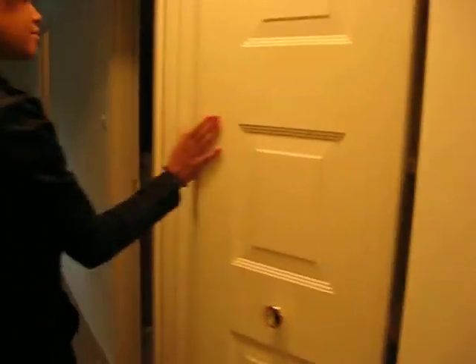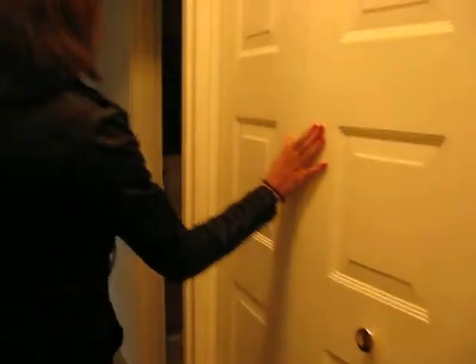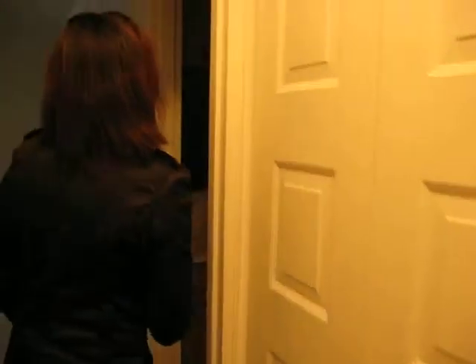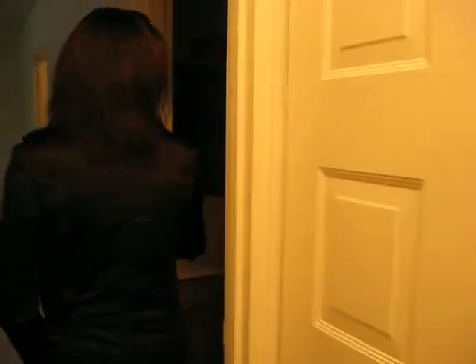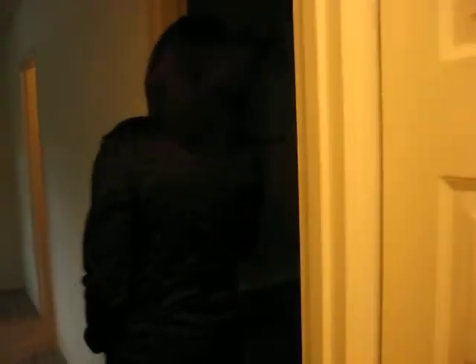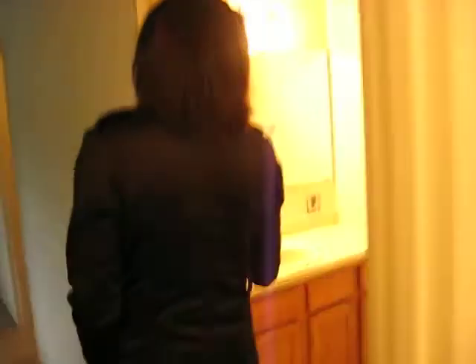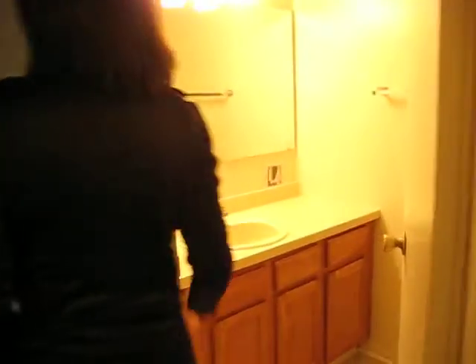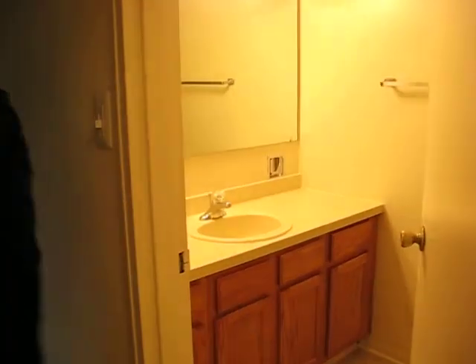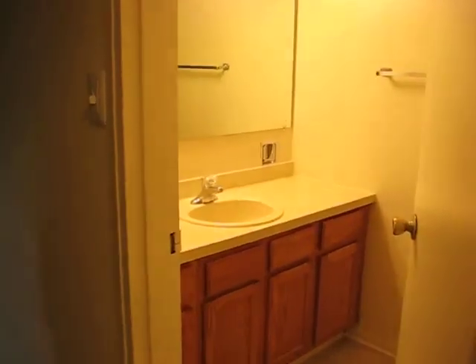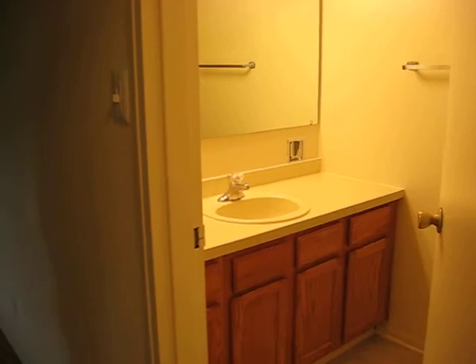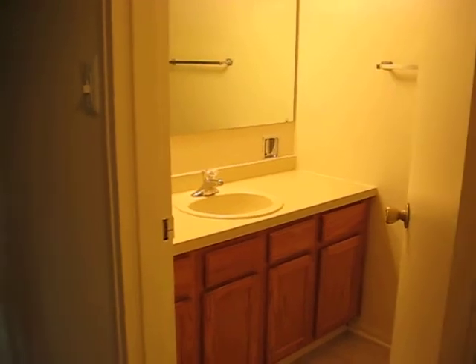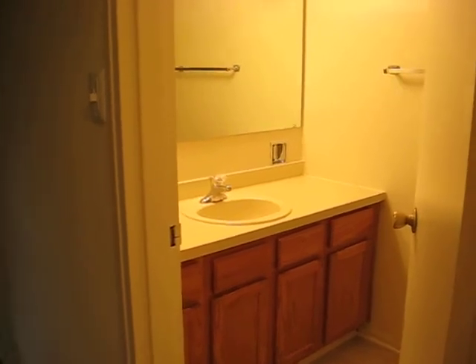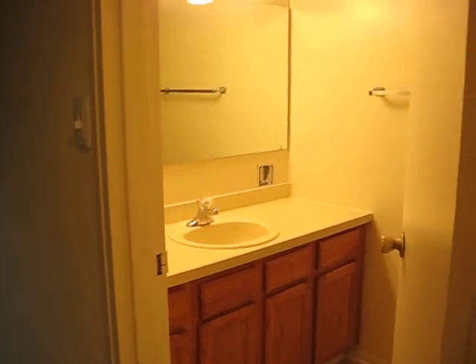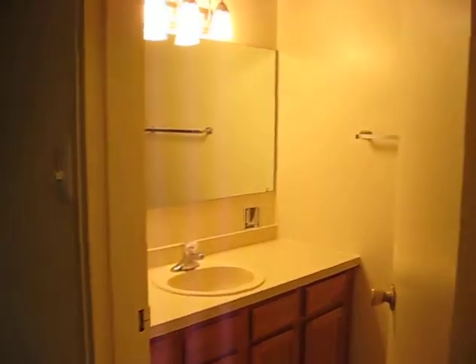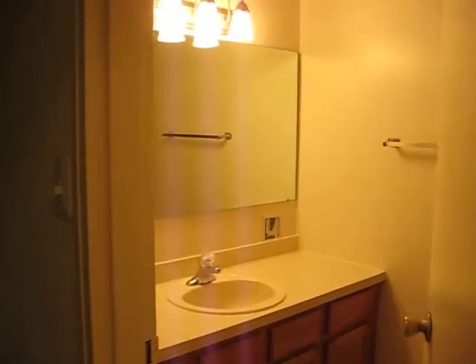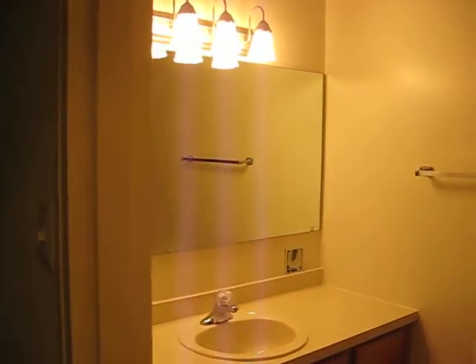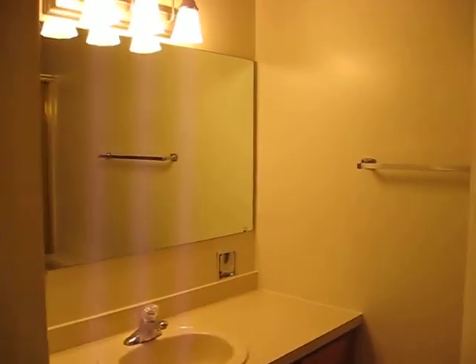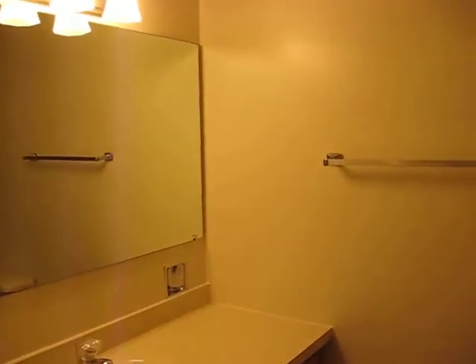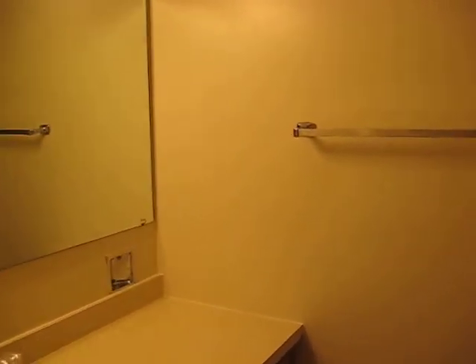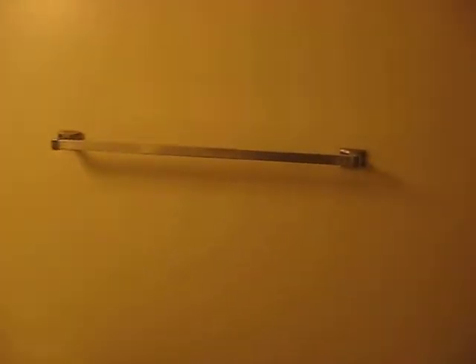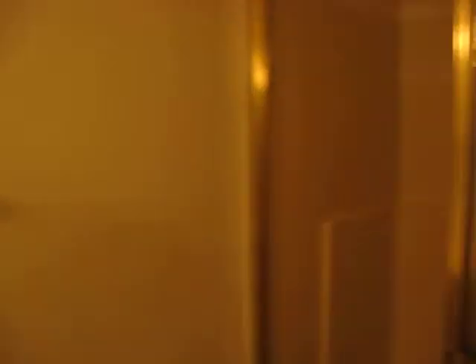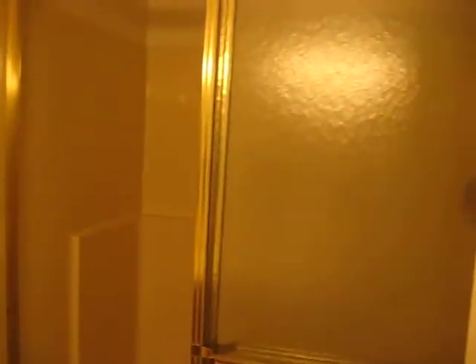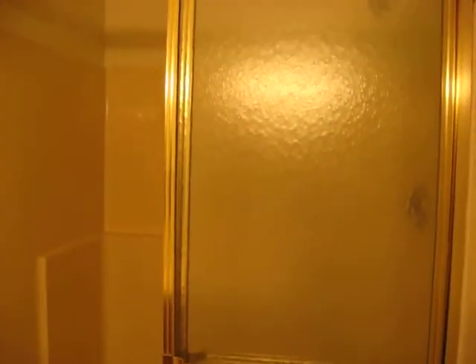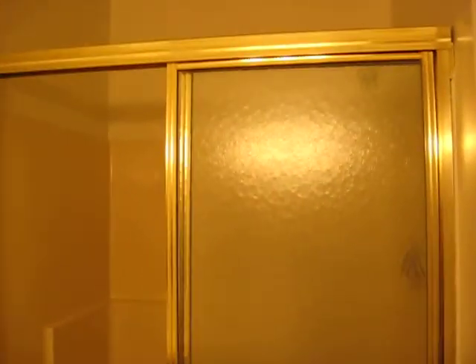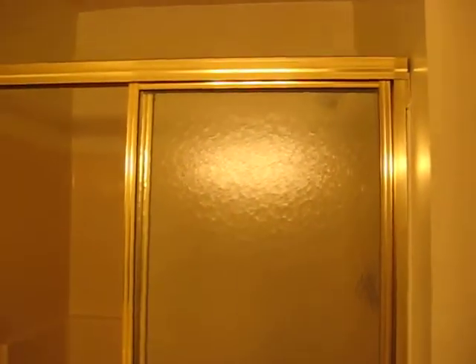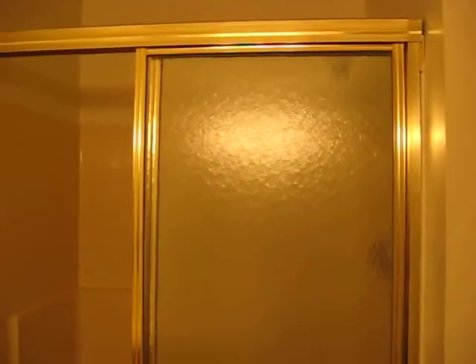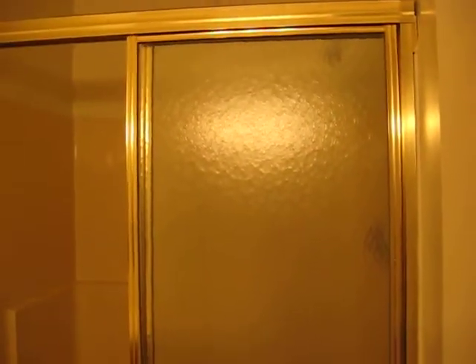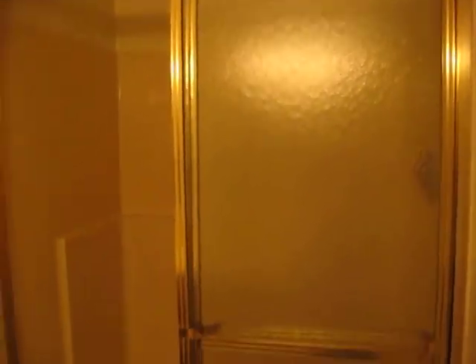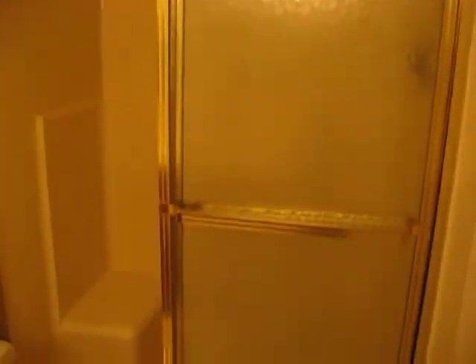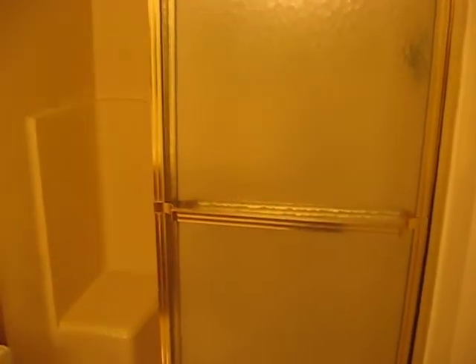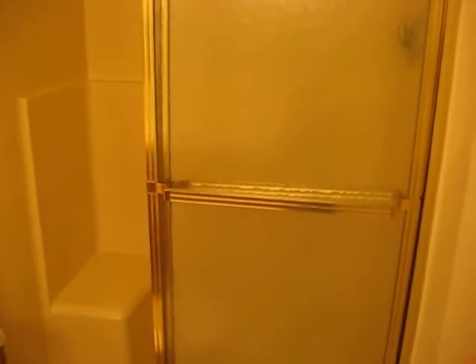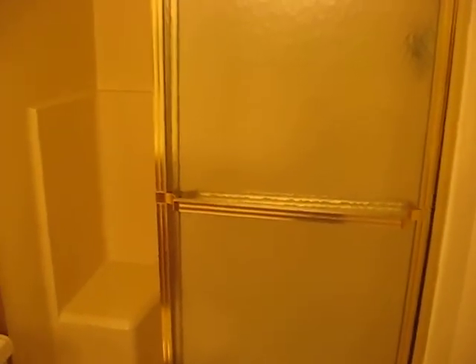Then you got your second bathroom right inside the master bedroom. It's got a generous amount of cabinet space, again honey oak, a big mirror, and this one has a shower stall in it instead of a tub enclosure. It's got a little seat in there.